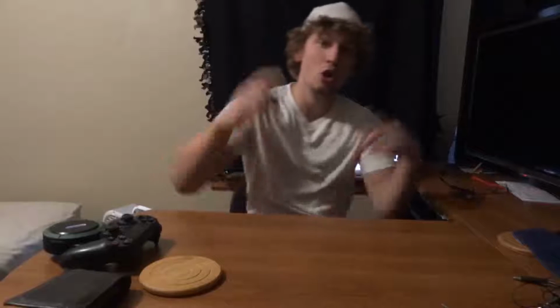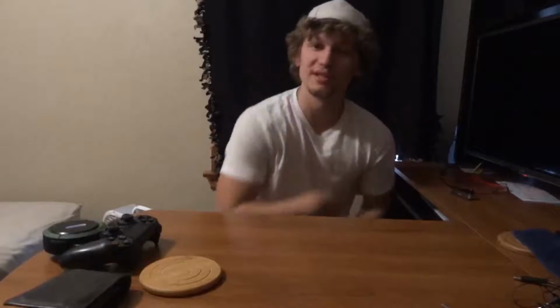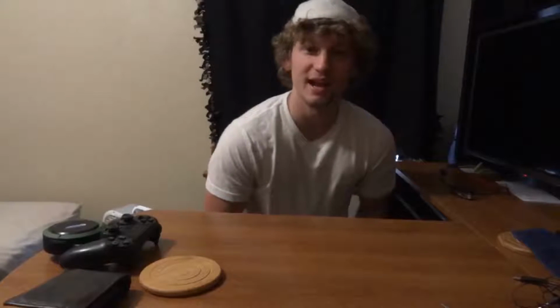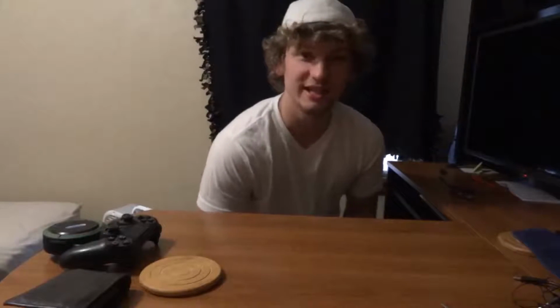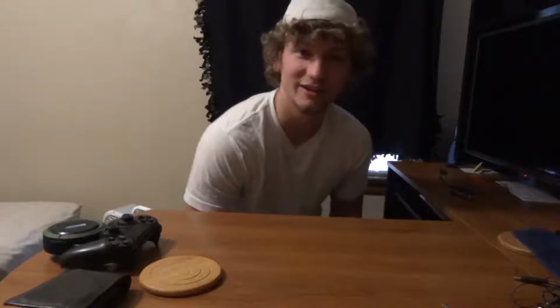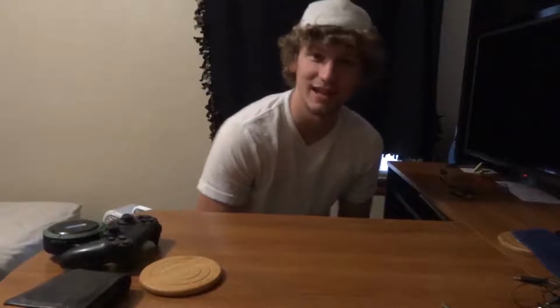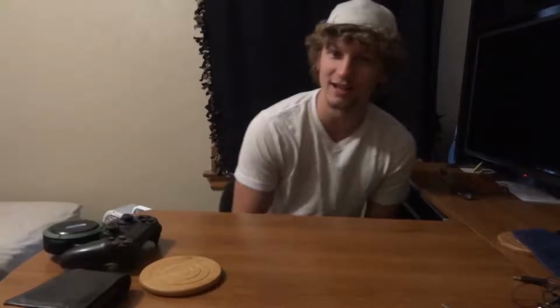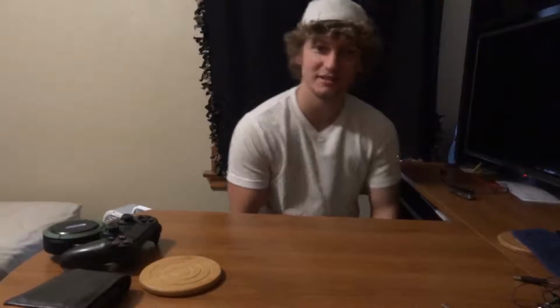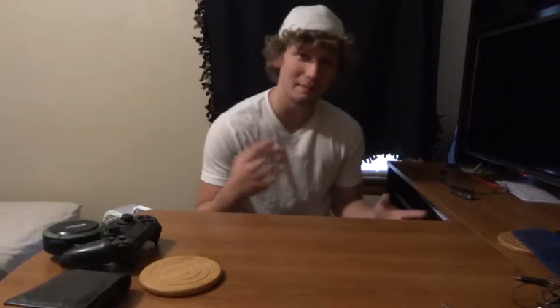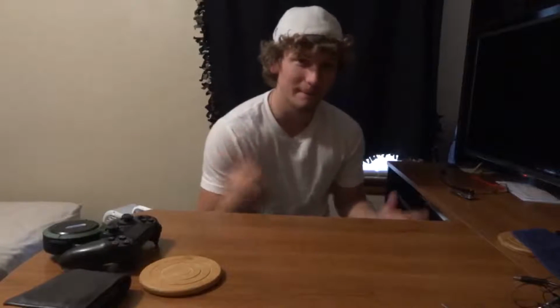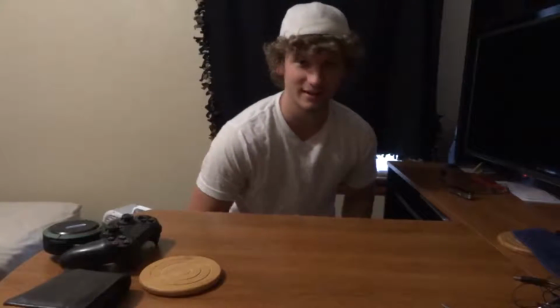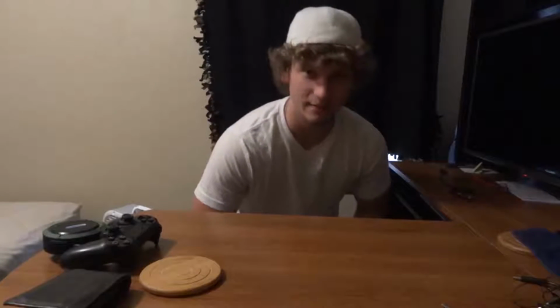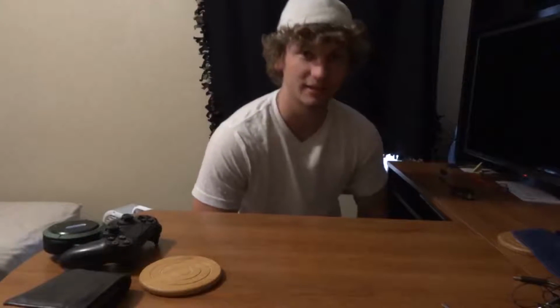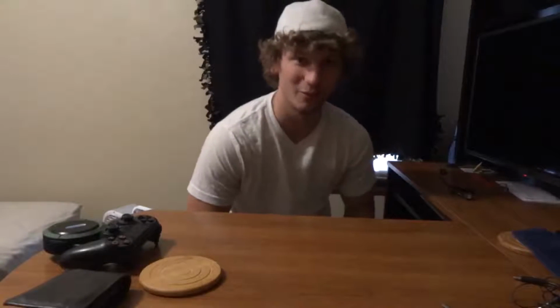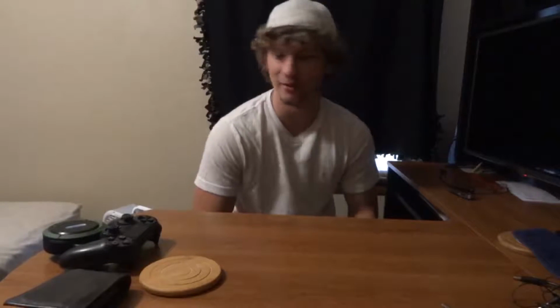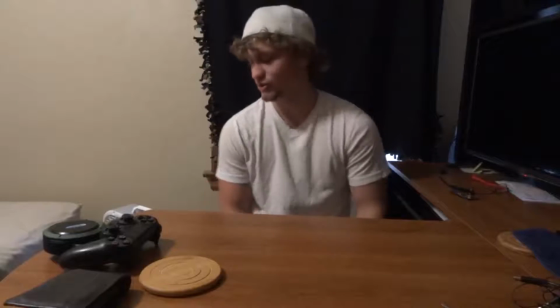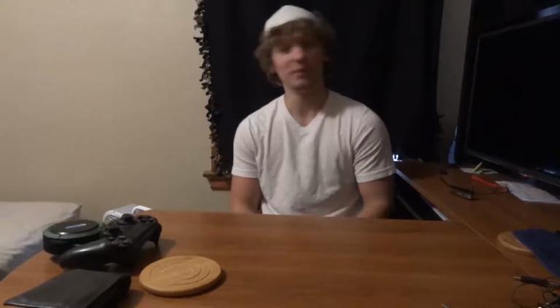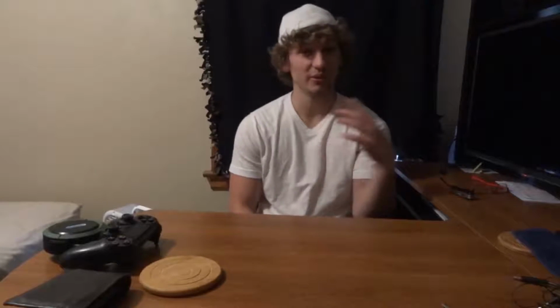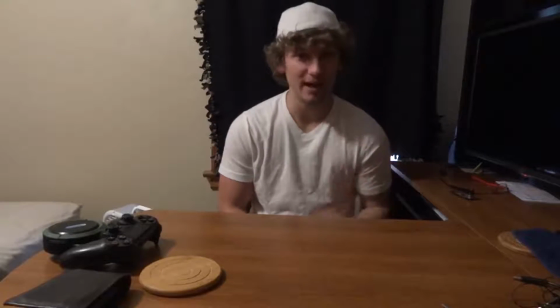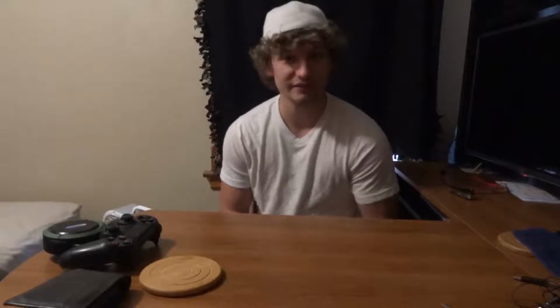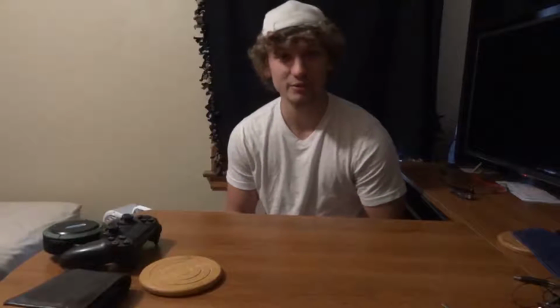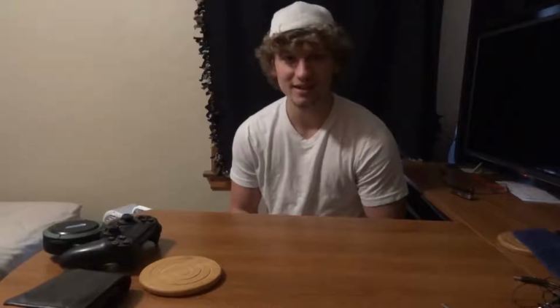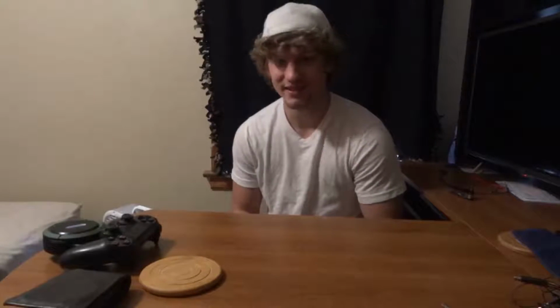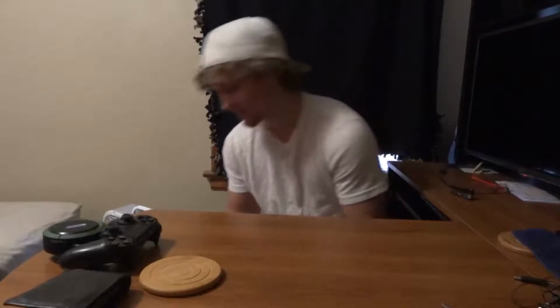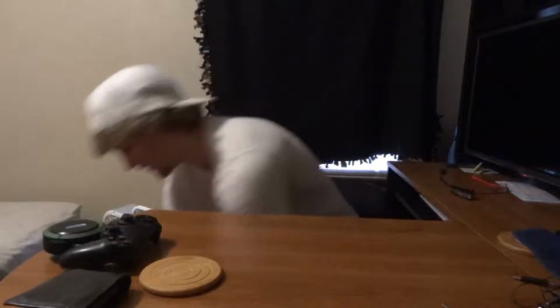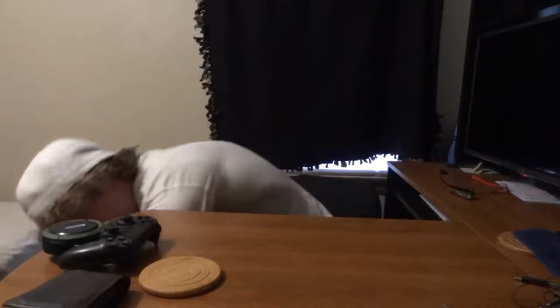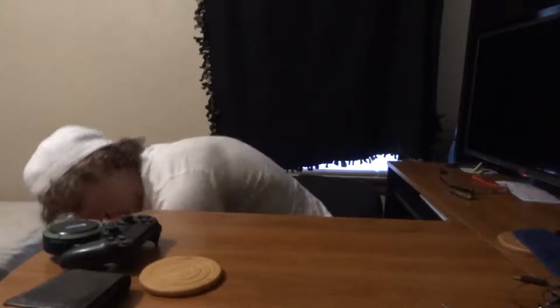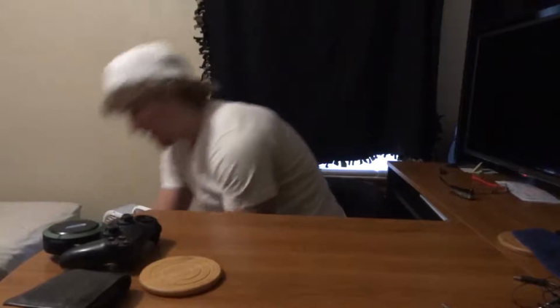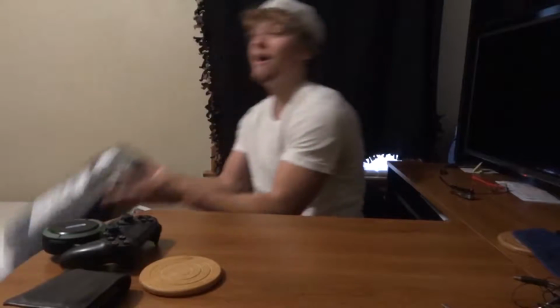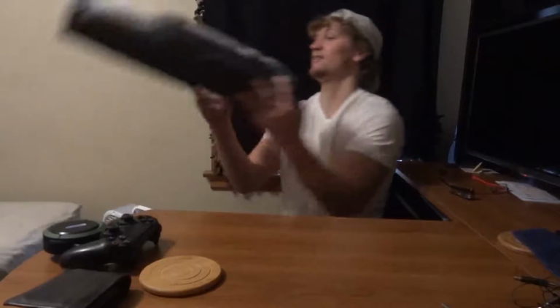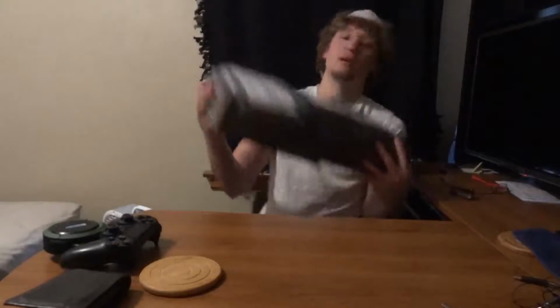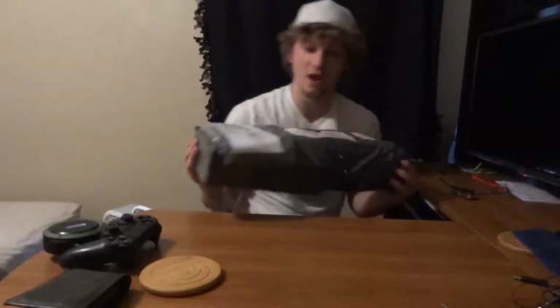What is up guys, Kitty Good here today, and today my mic came in the mail, so I'm going to do a little unboxing for you guys today. So here we go.